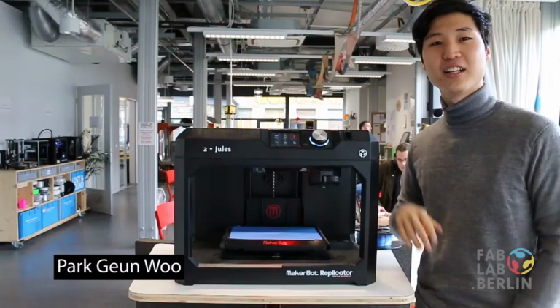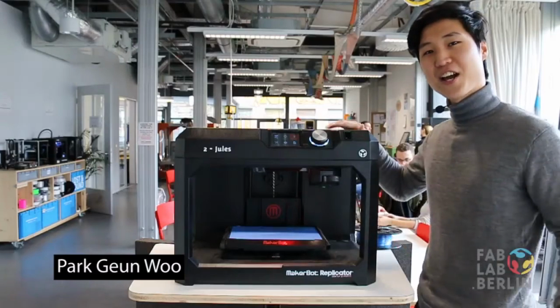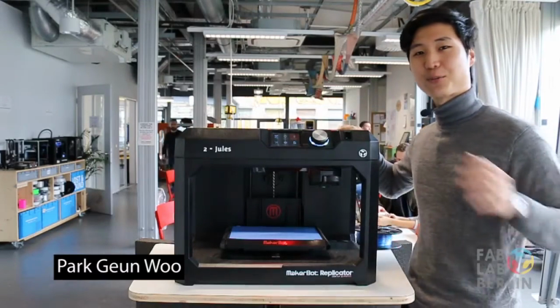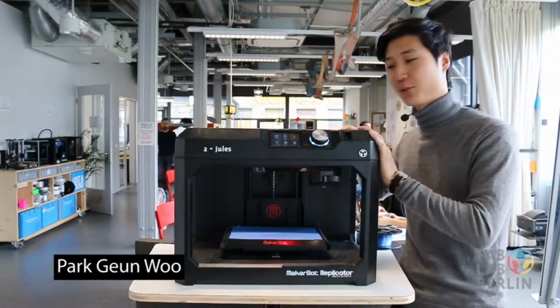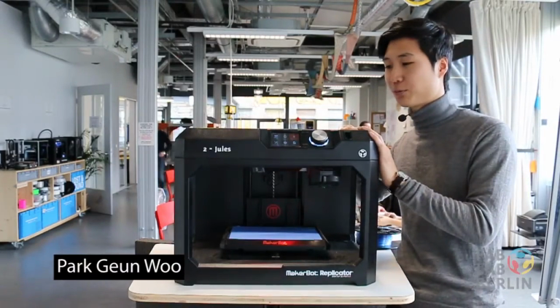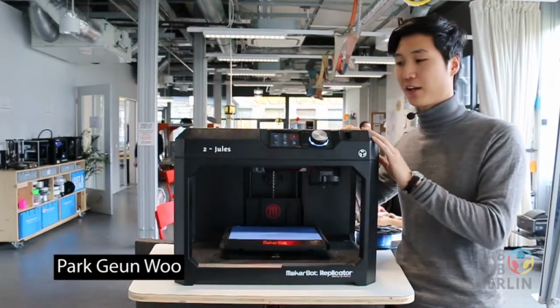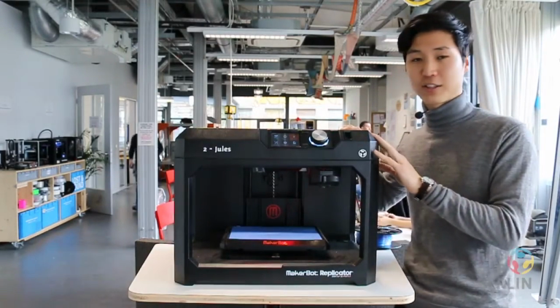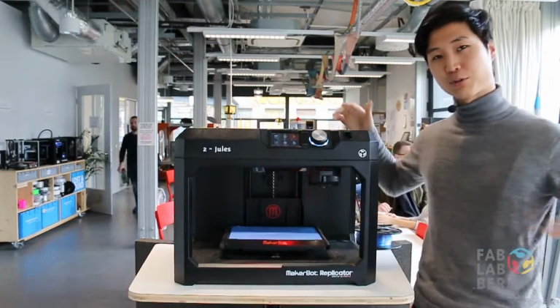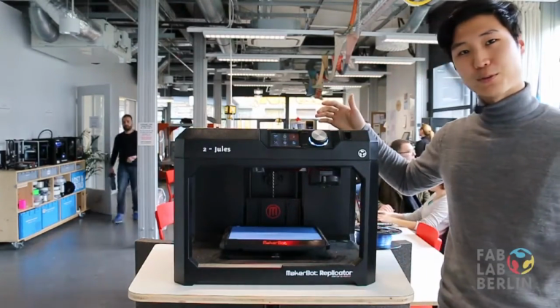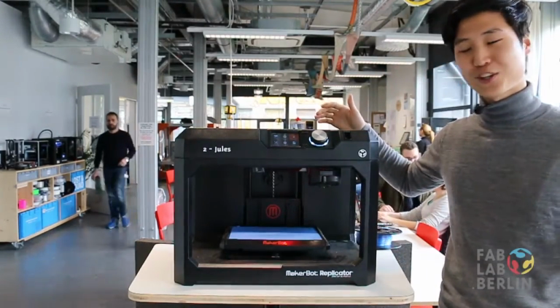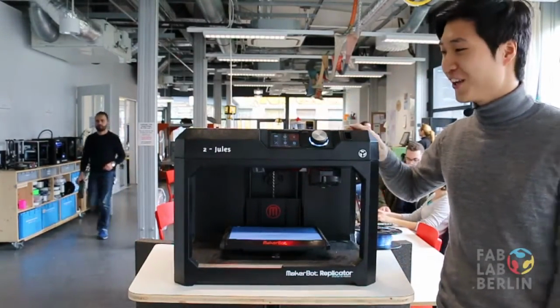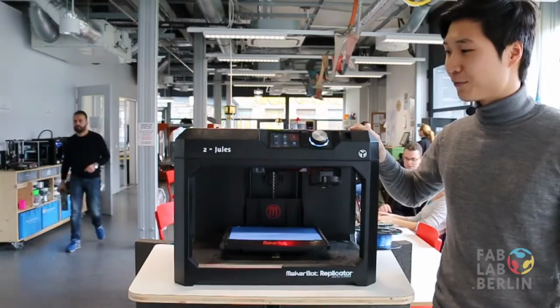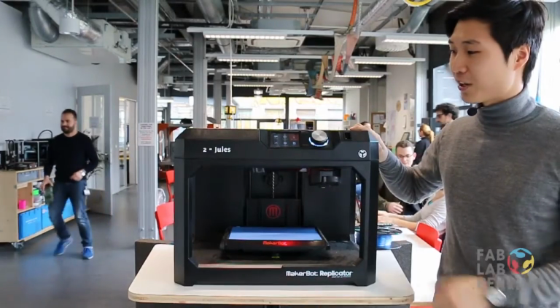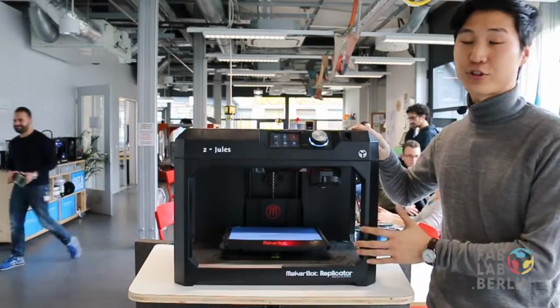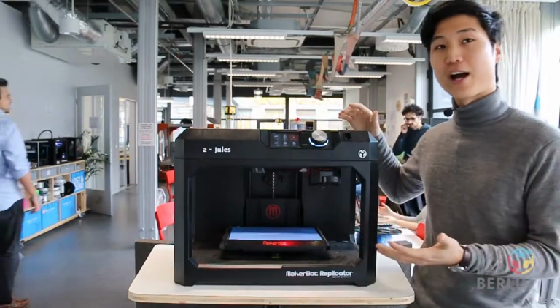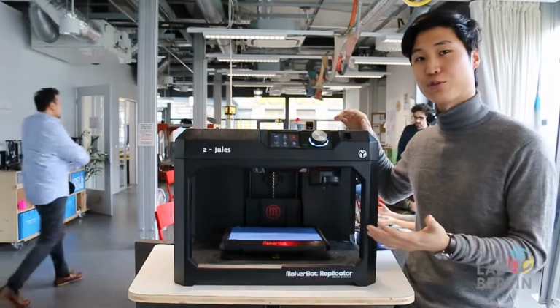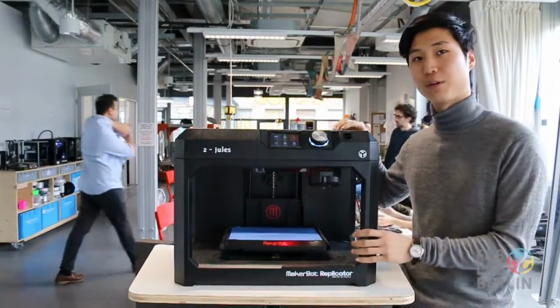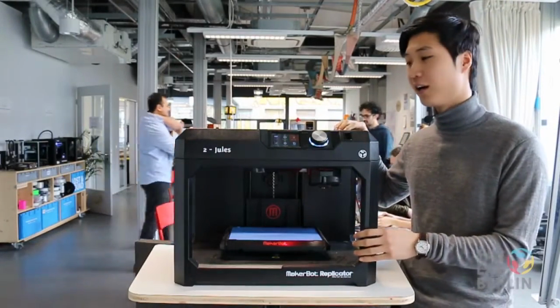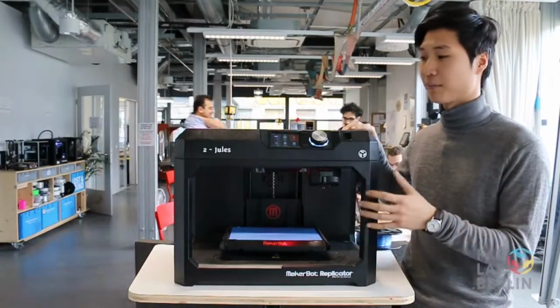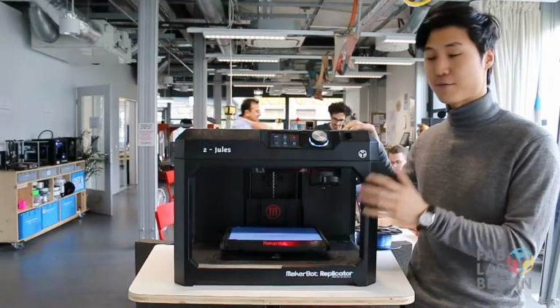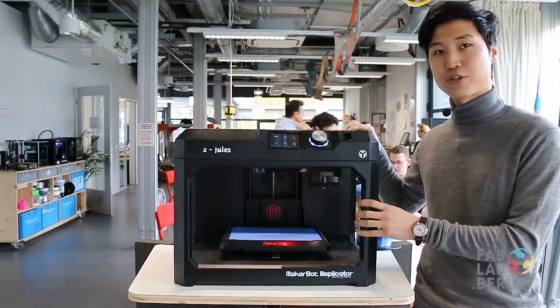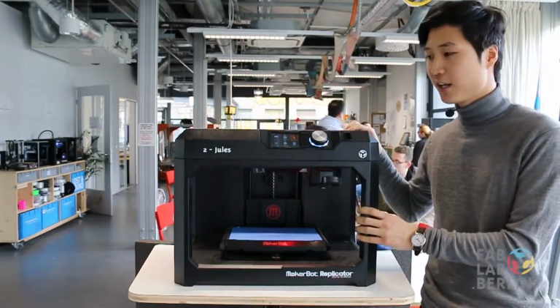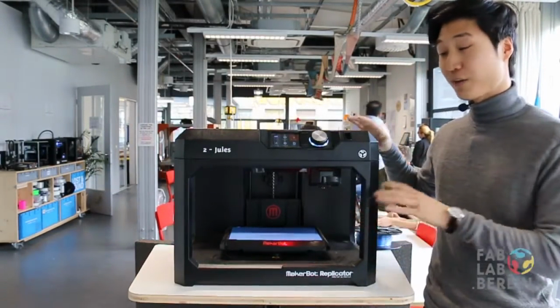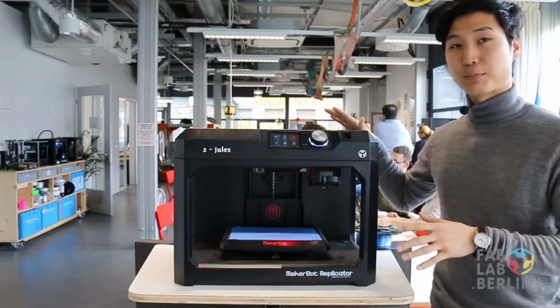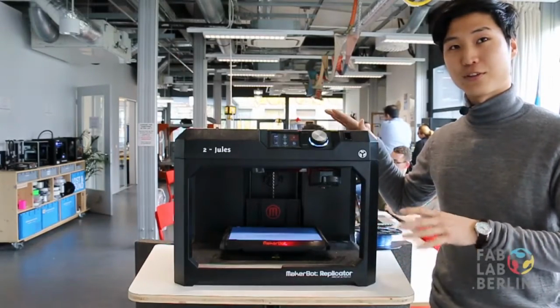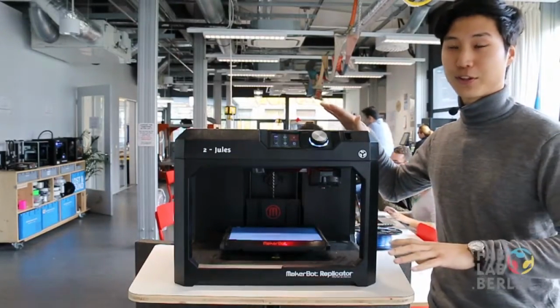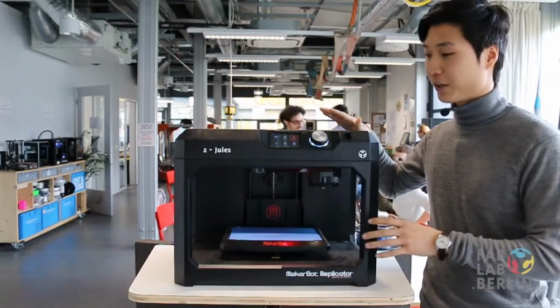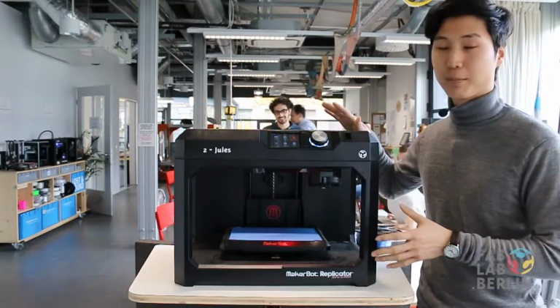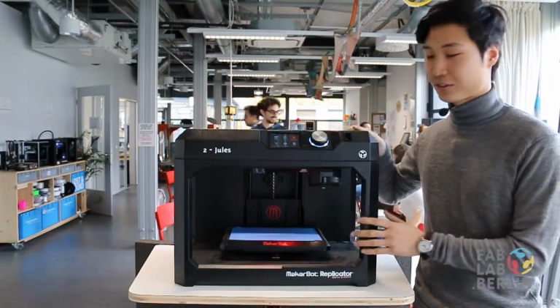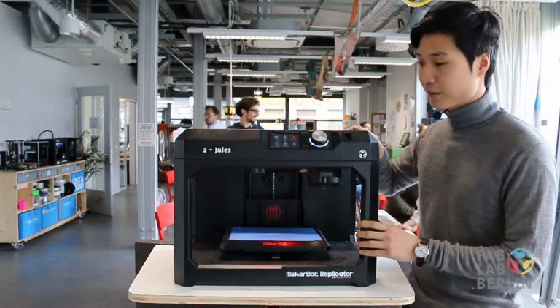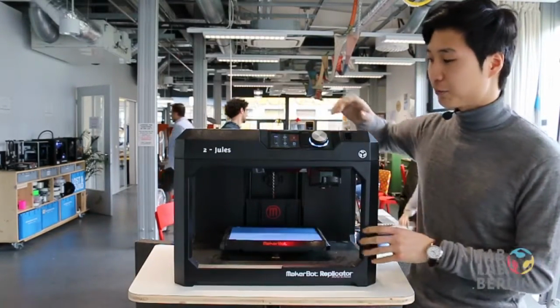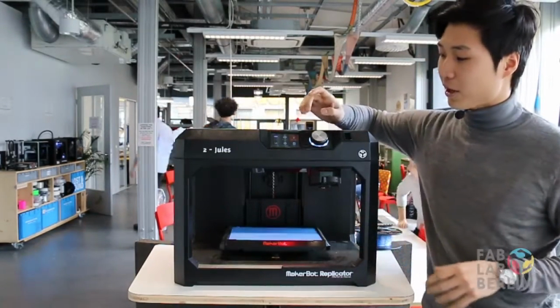Hey guys, welcome to this week's Tips and Tricks for Tuesdays. For this time we're going to show you how to change the filament on the MakerBot 5th generation. It's a very simple process and will only take you about a couple minutes.